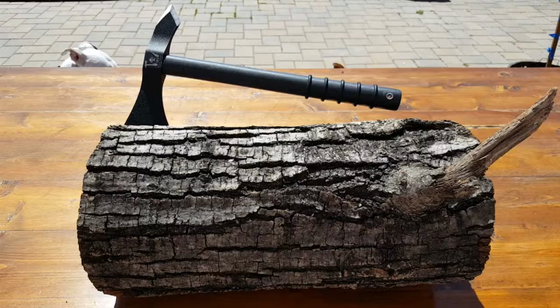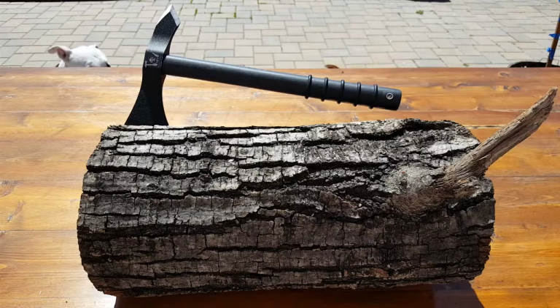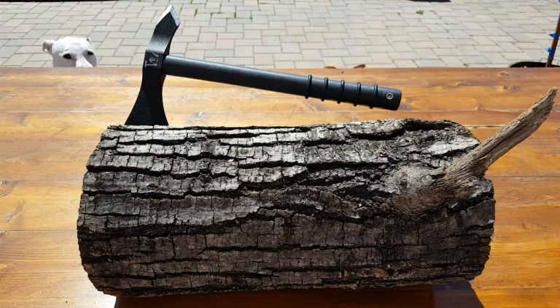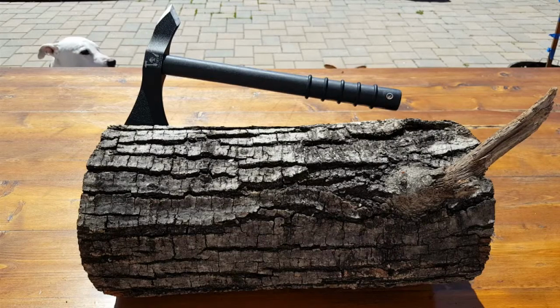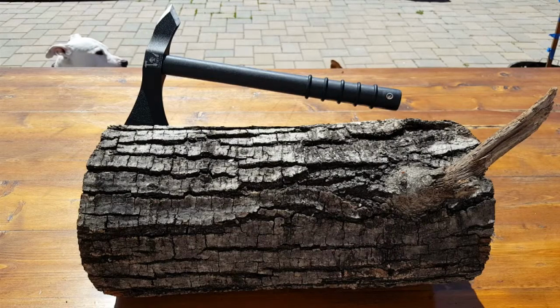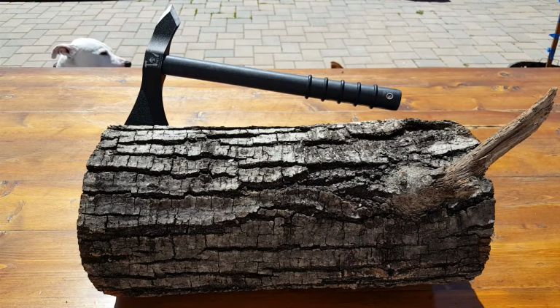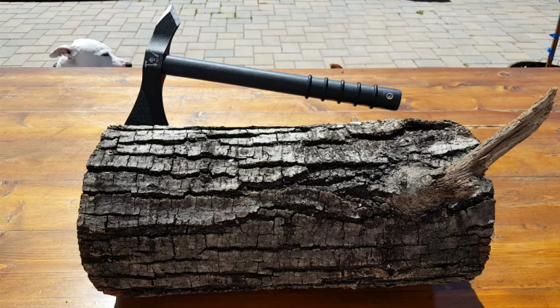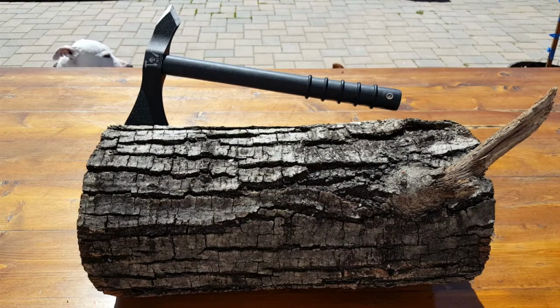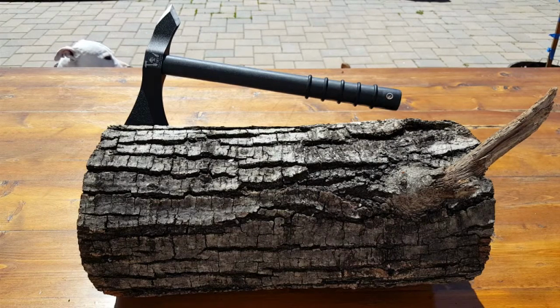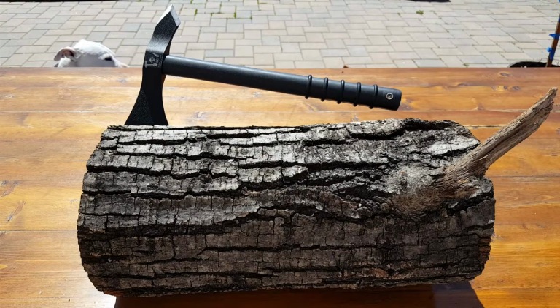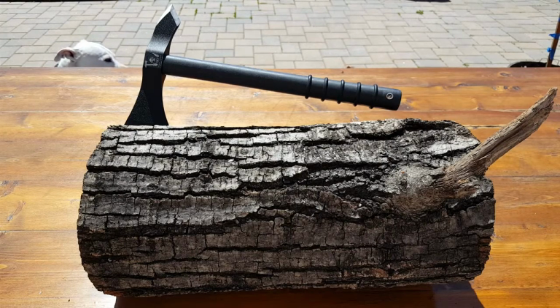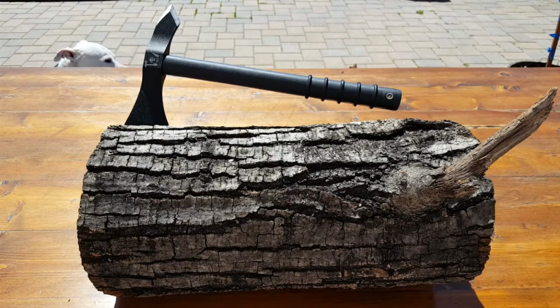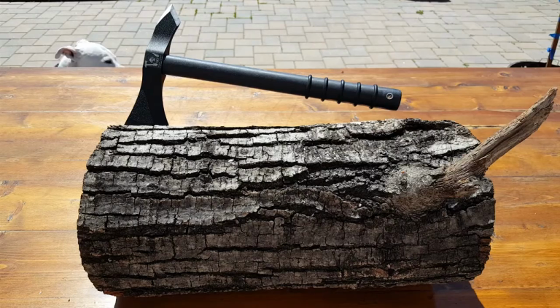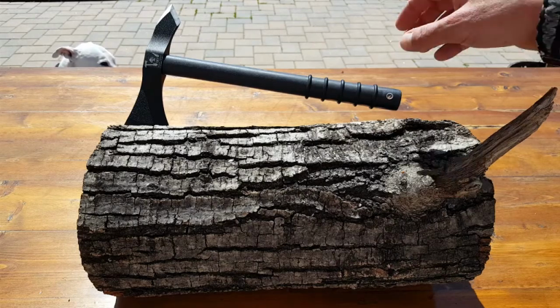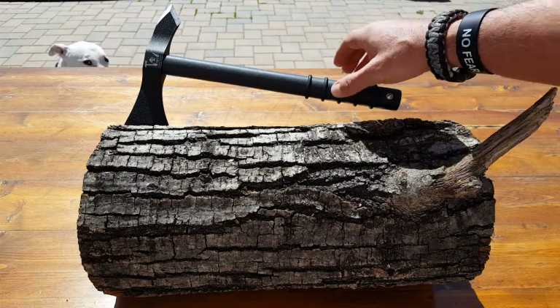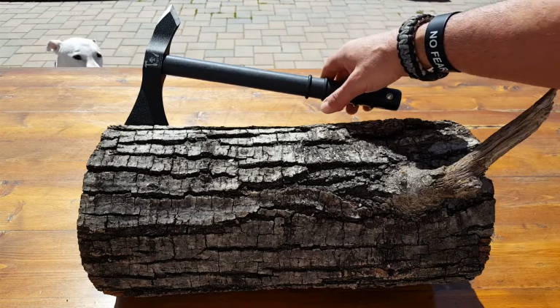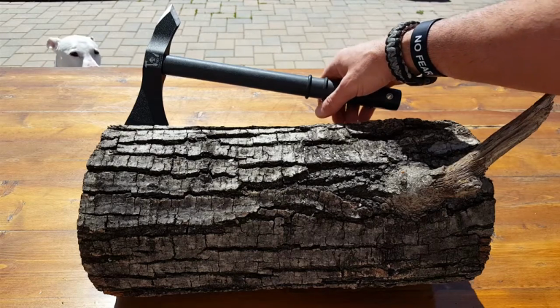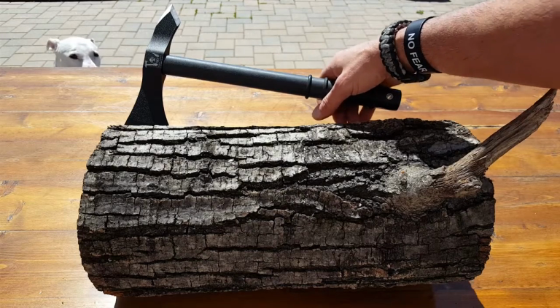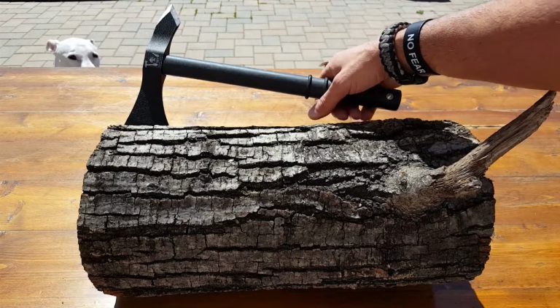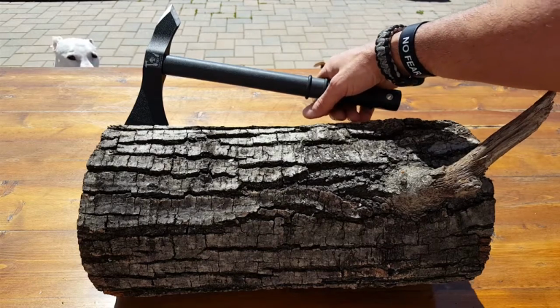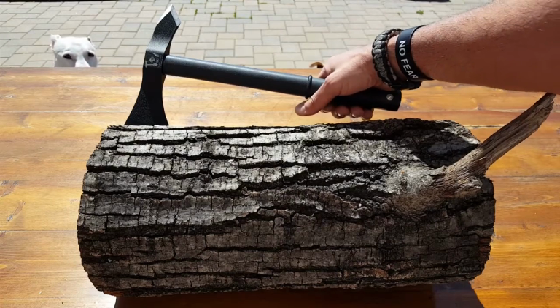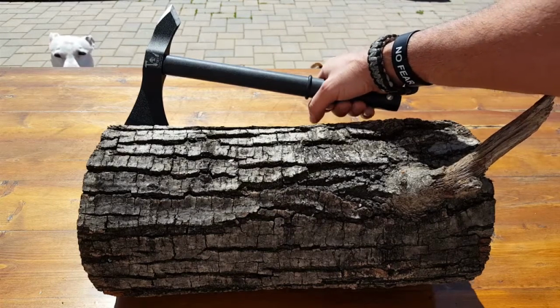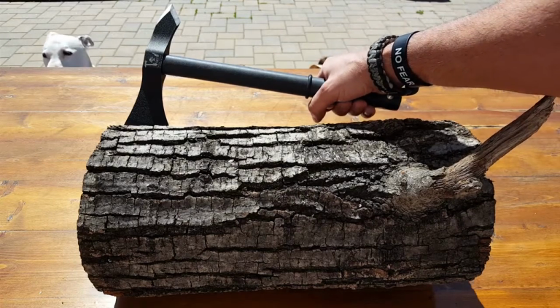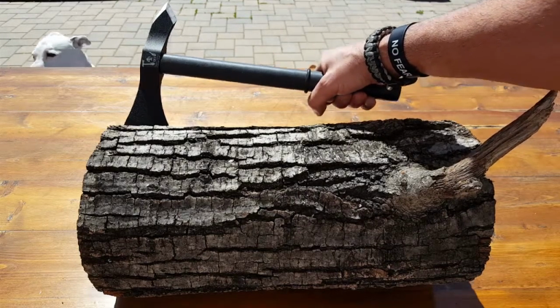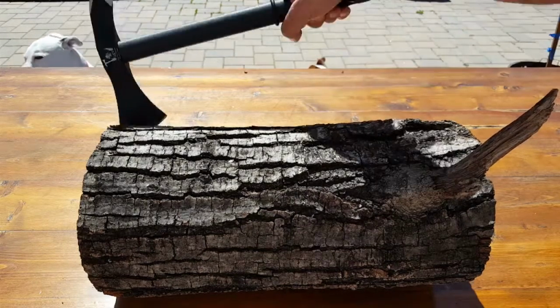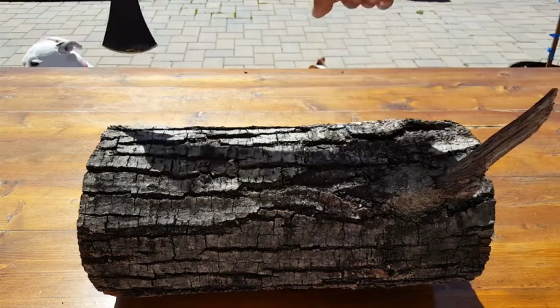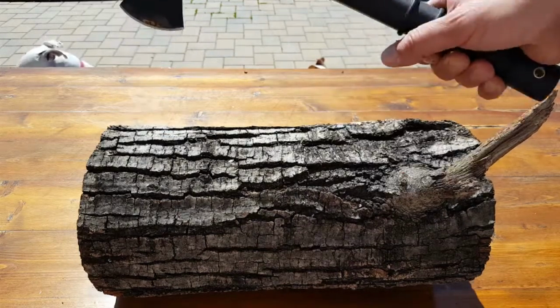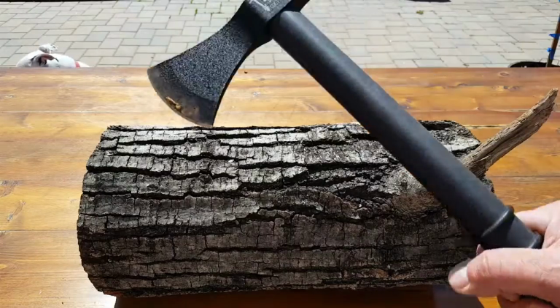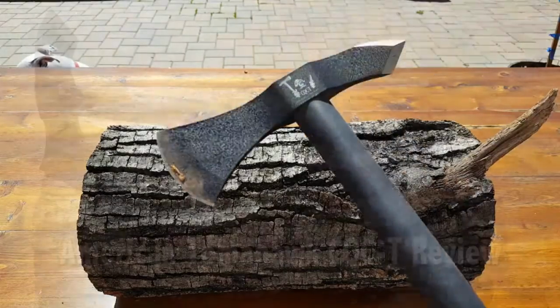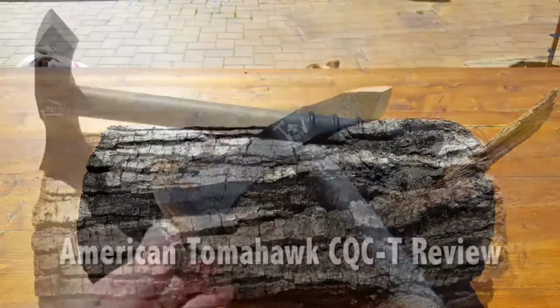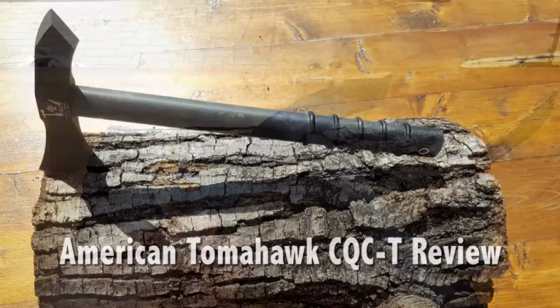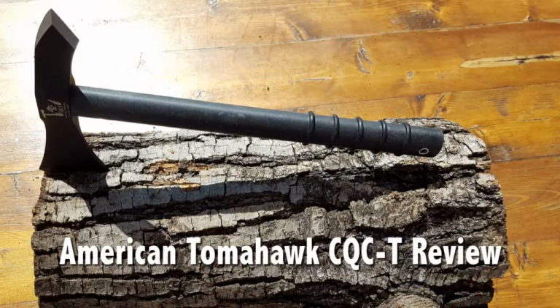Hello everyone, it's Helder here. Today I'm going to be reviewing a badass piece of self-defense and combative equipment. It is the CQC-T by American Tomahawk.